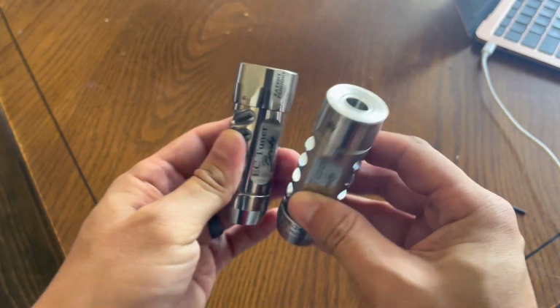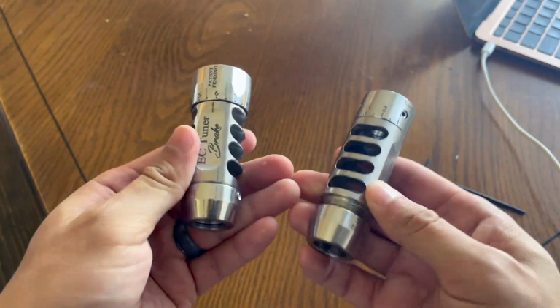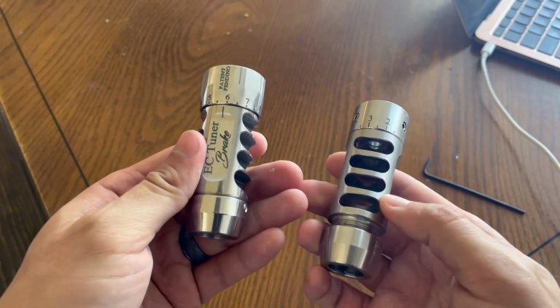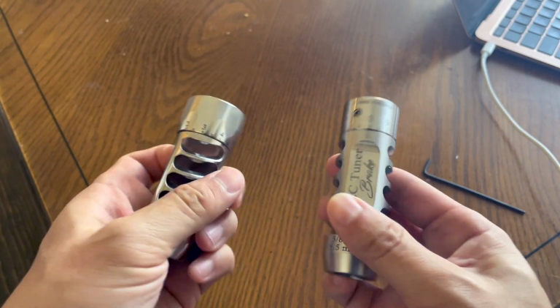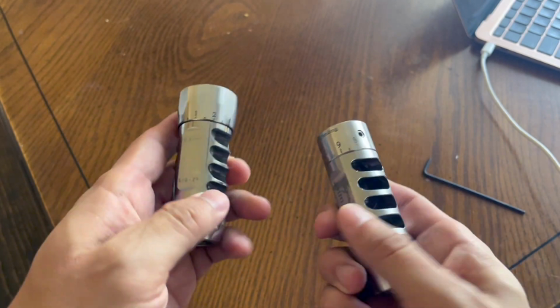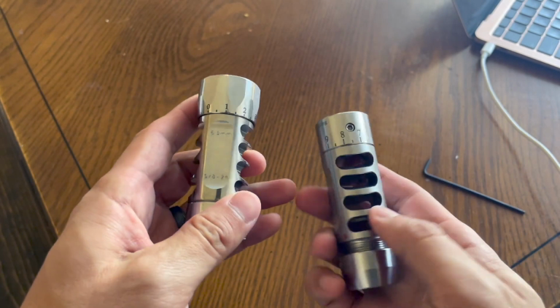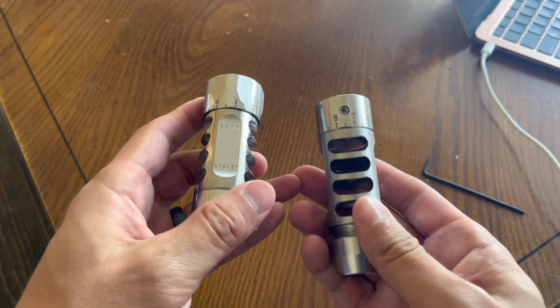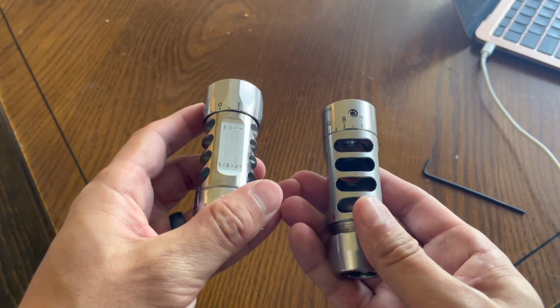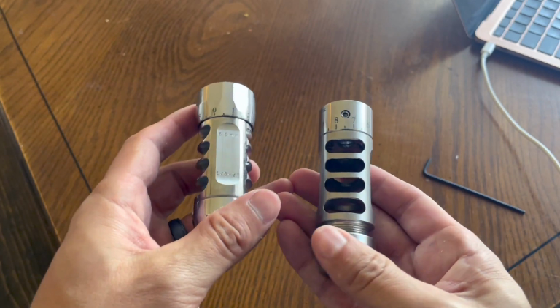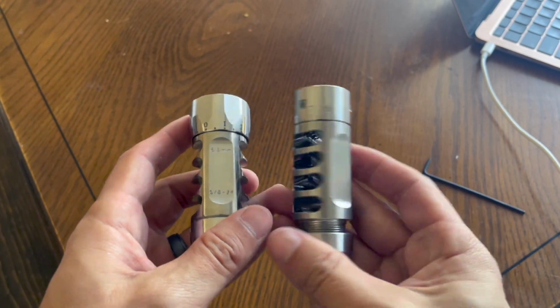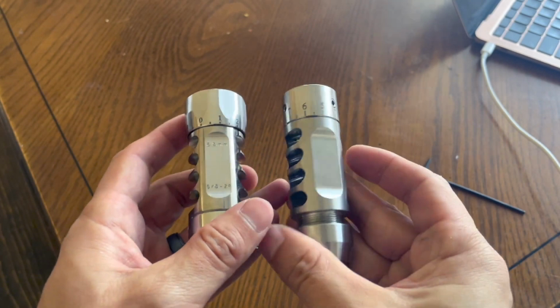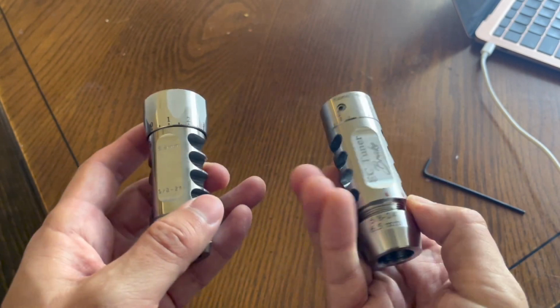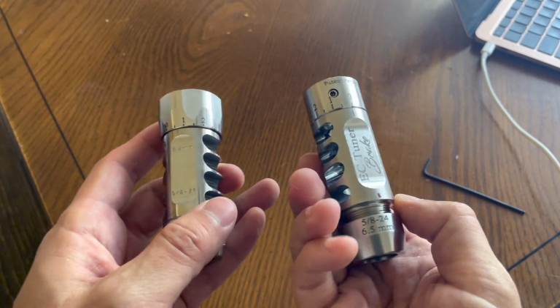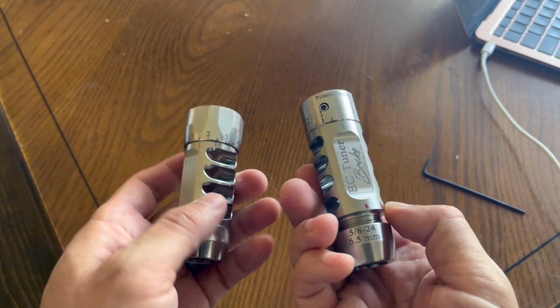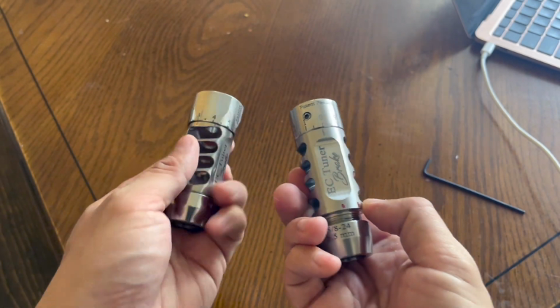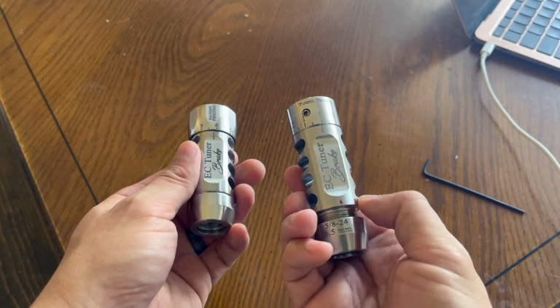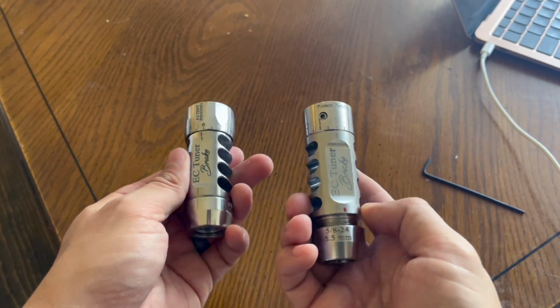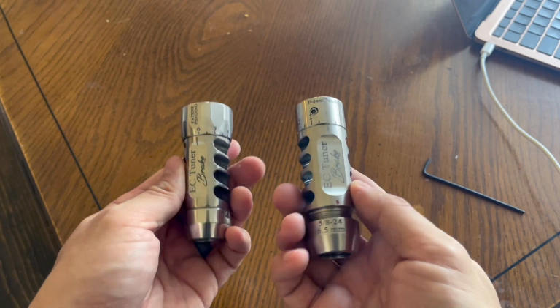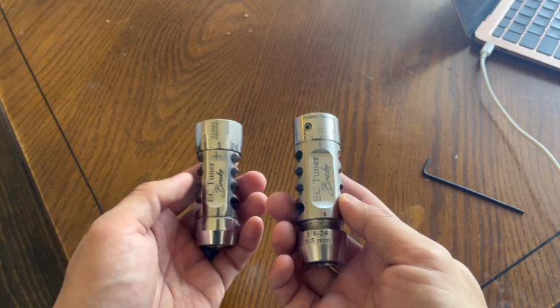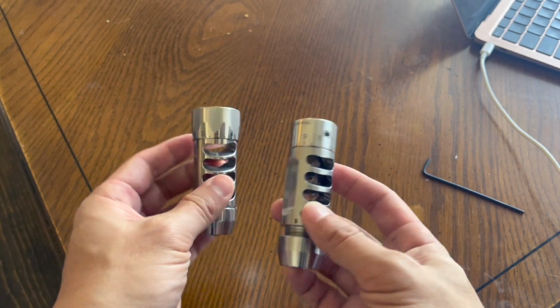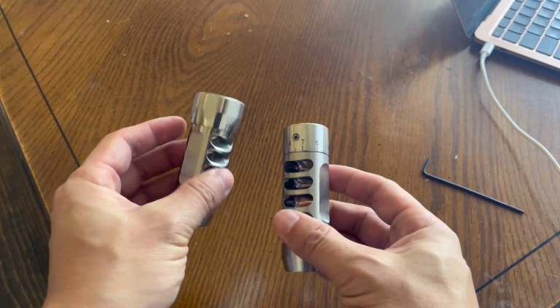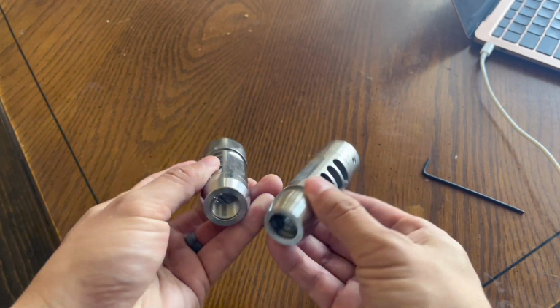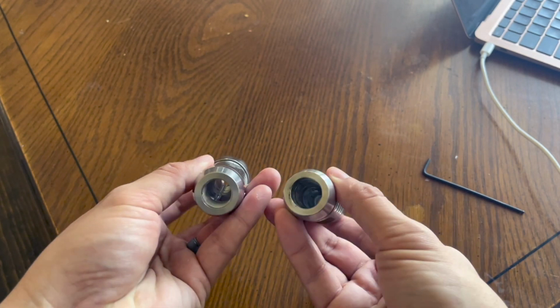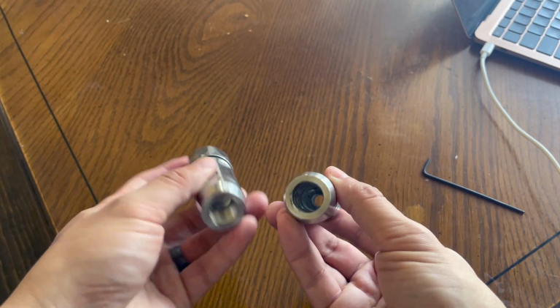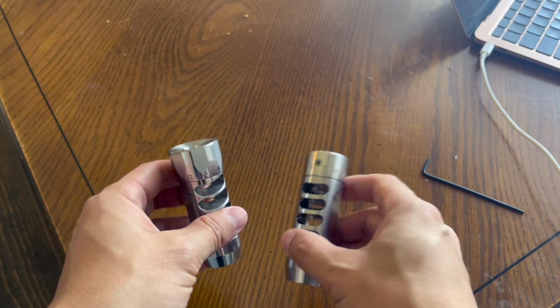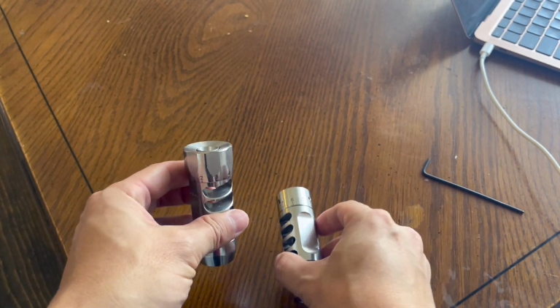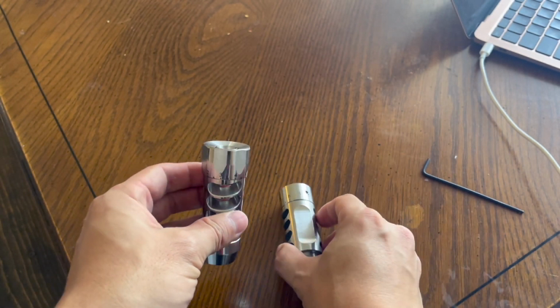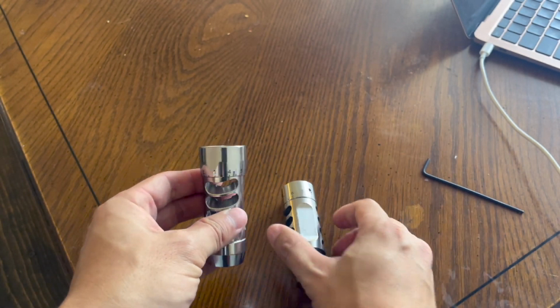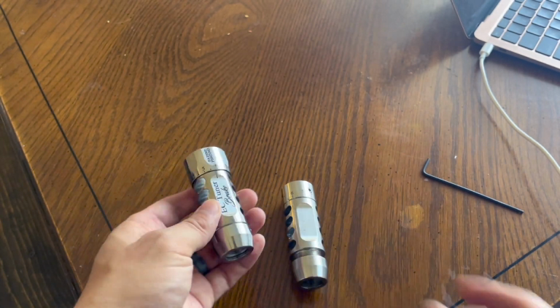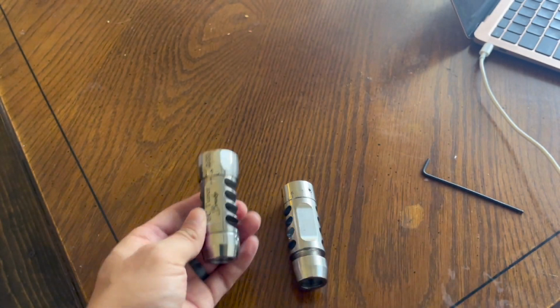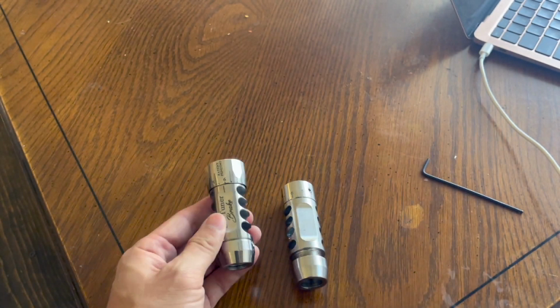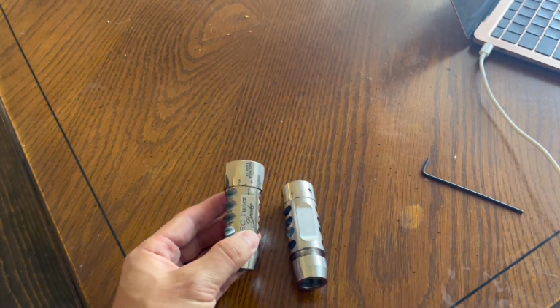This is the 6.5 millimeter version and he has it in different calibers. So check him out — EC Tuner, Eric Cortina. That's an awesome dude.